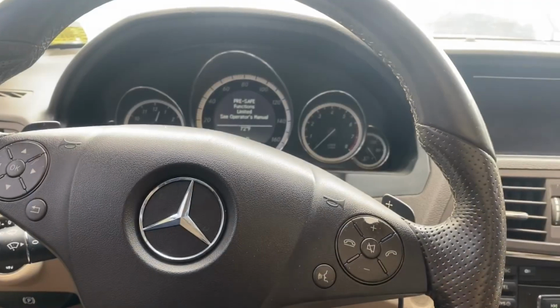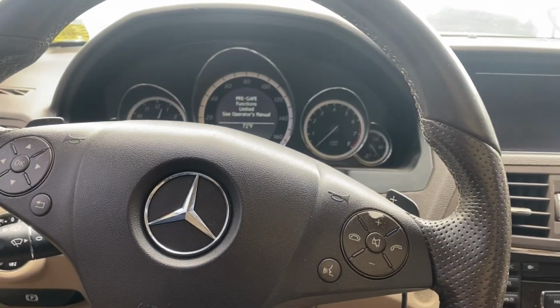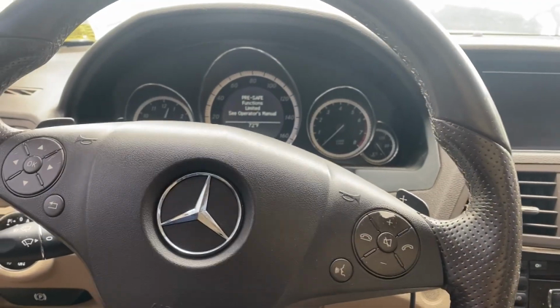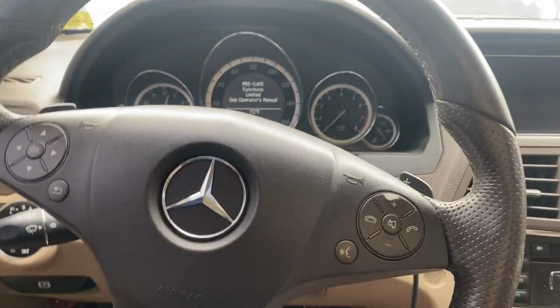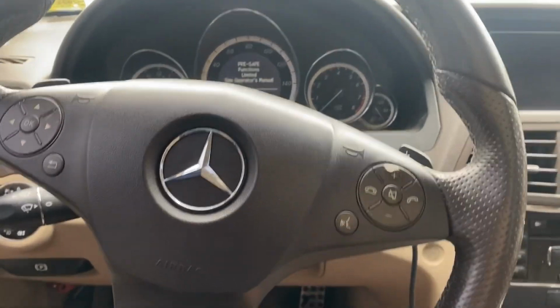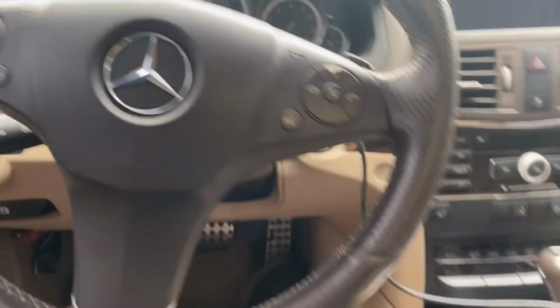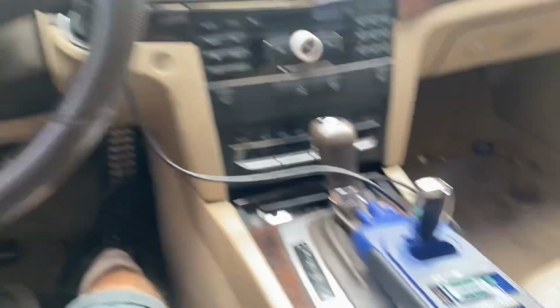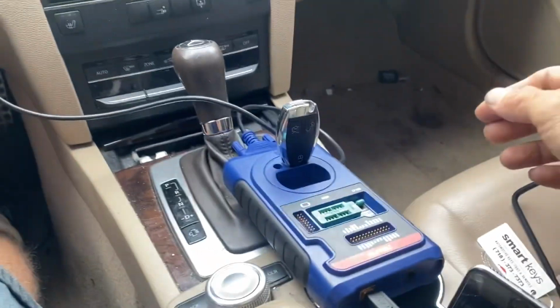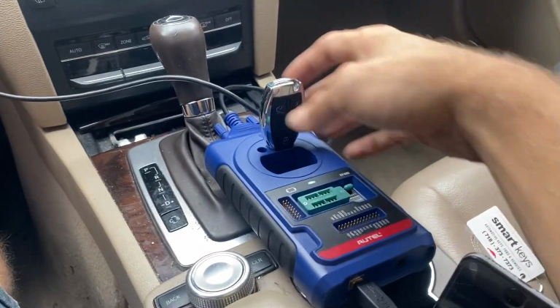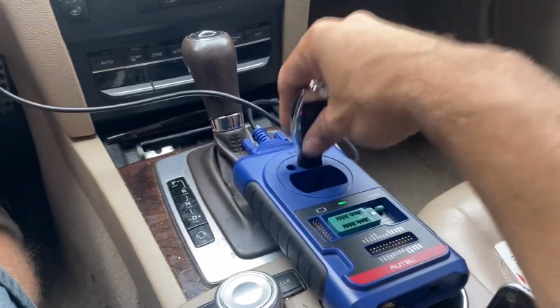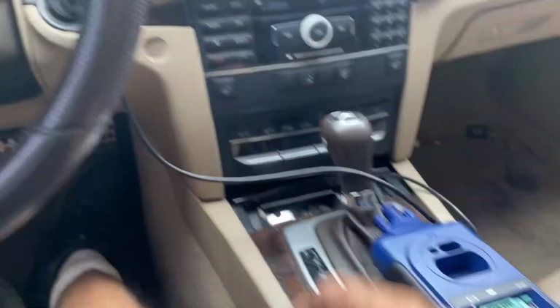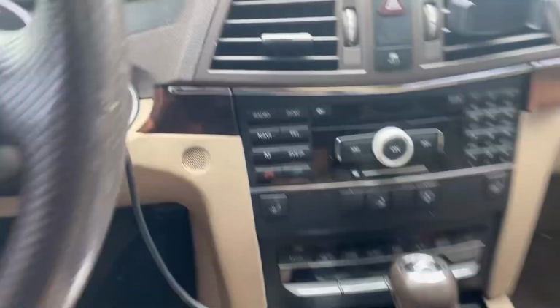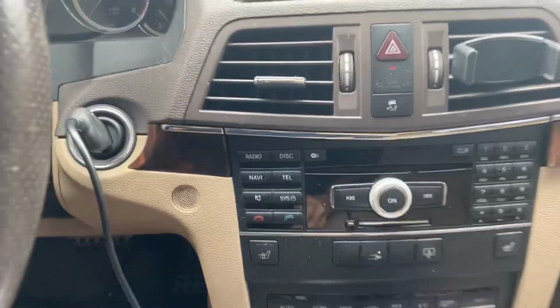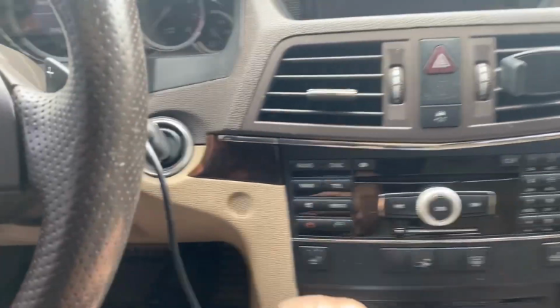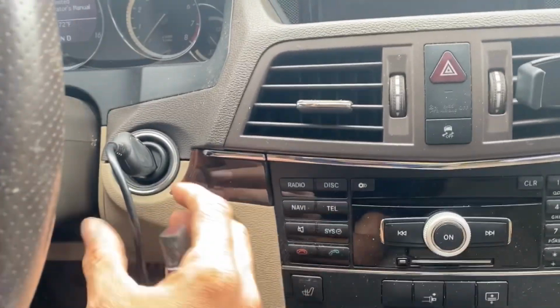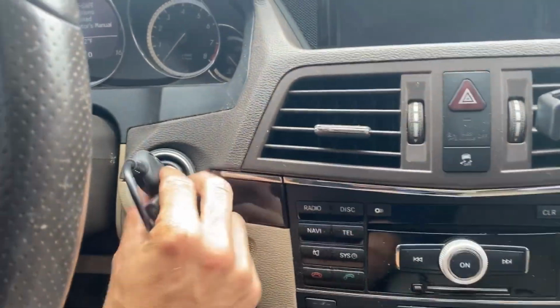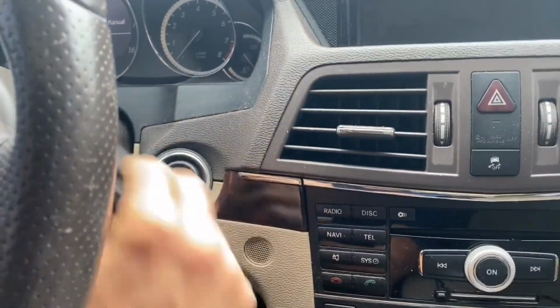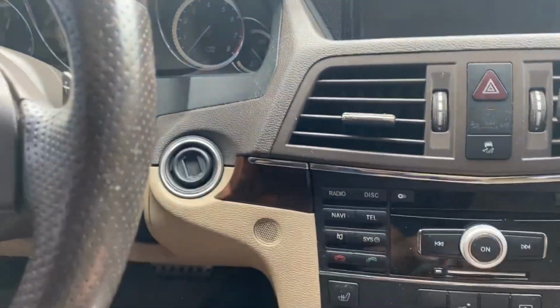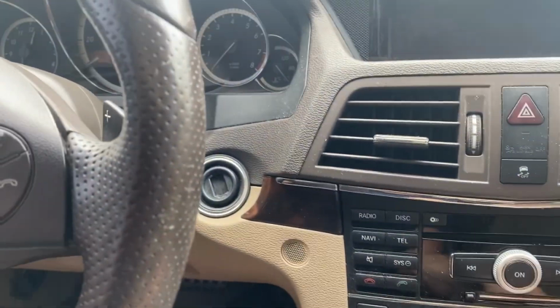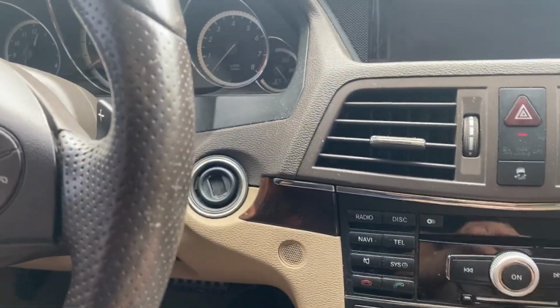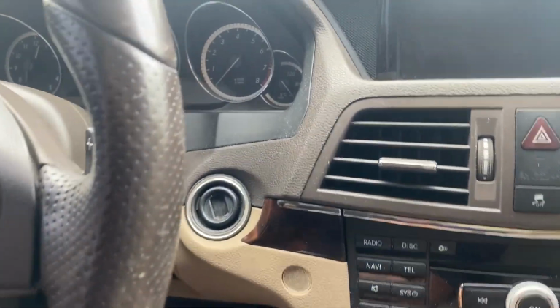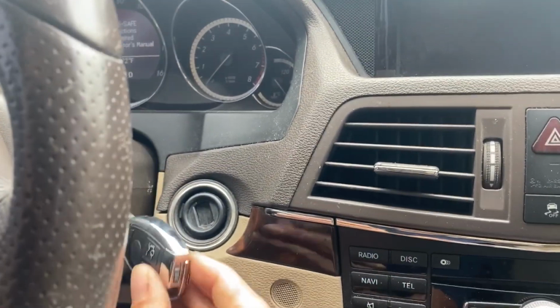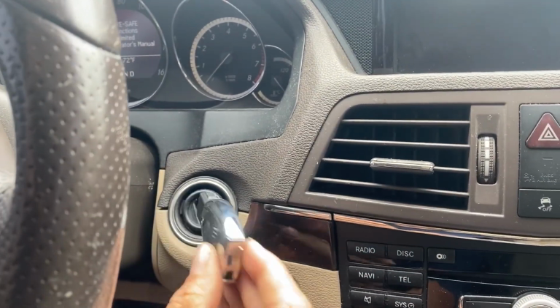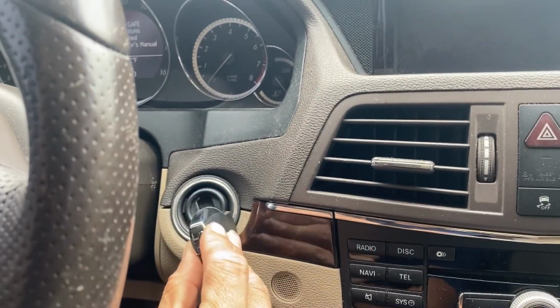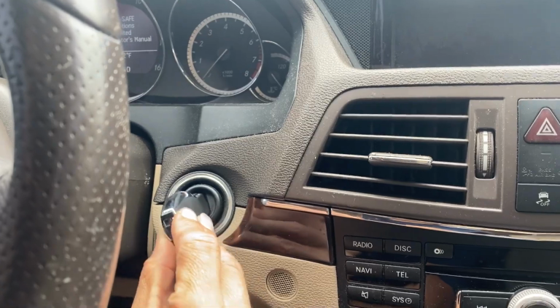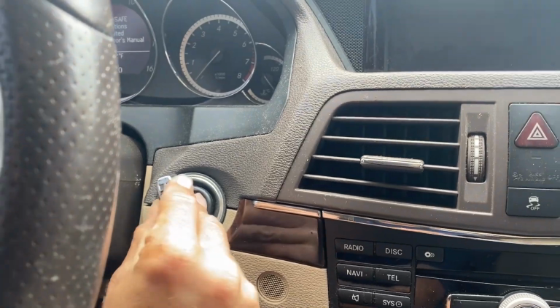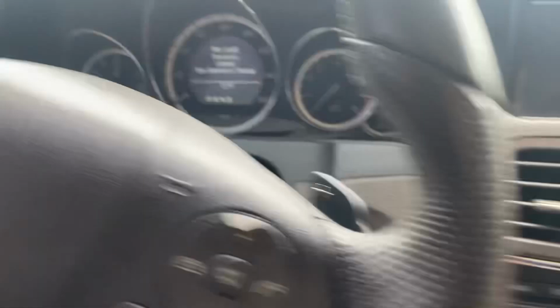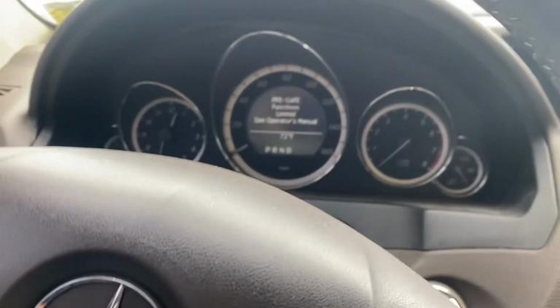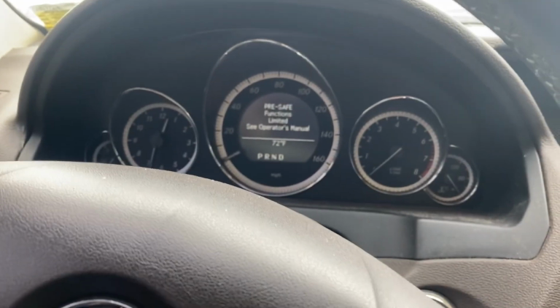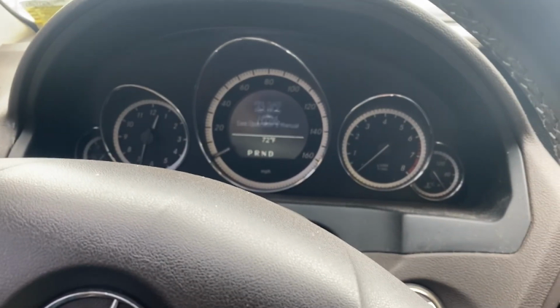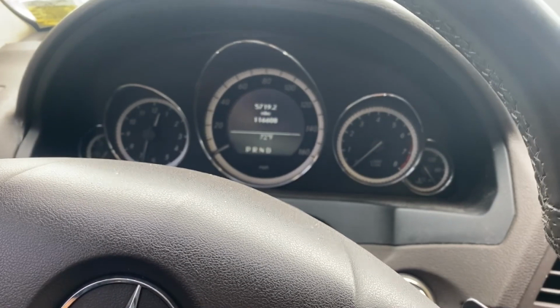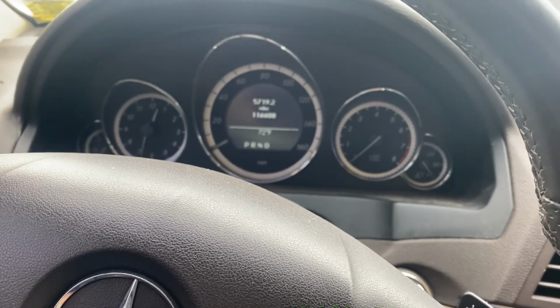Everything is plugged back in. I'm going to take our new key, remove the simulator, and insert the new key into the ignition. Our steering lock released.